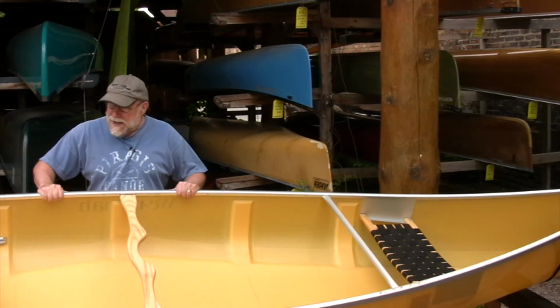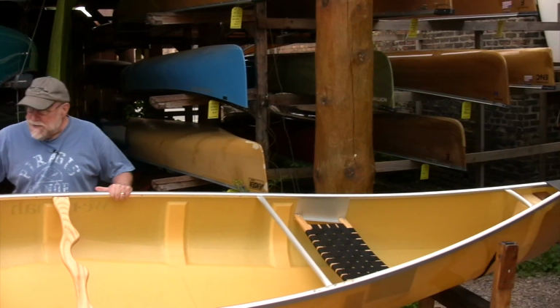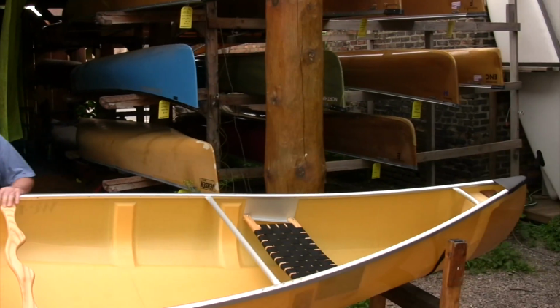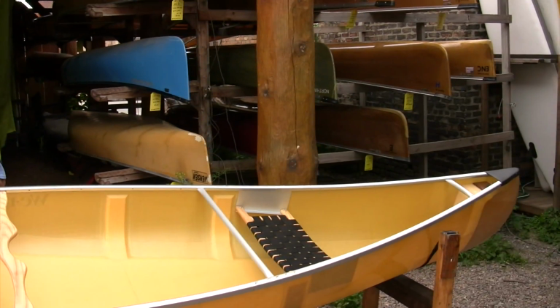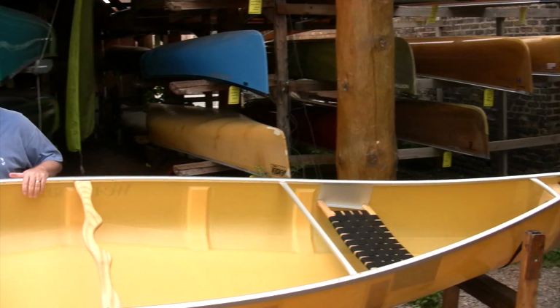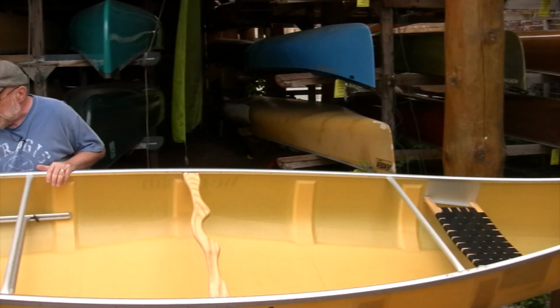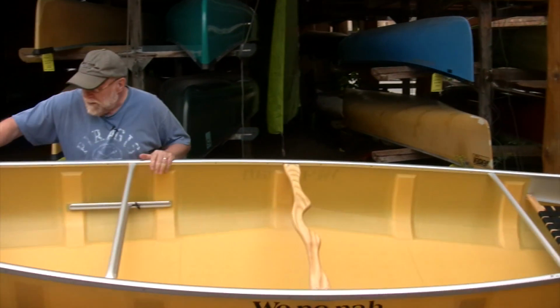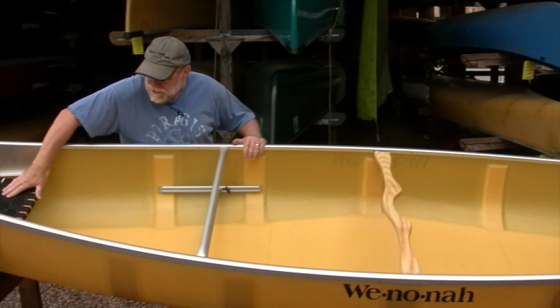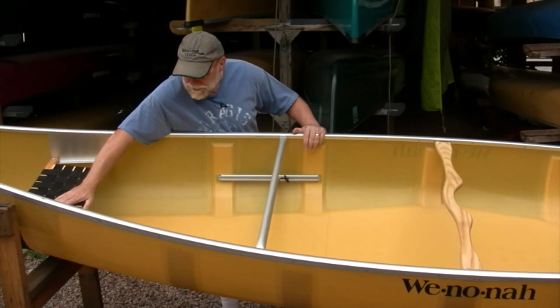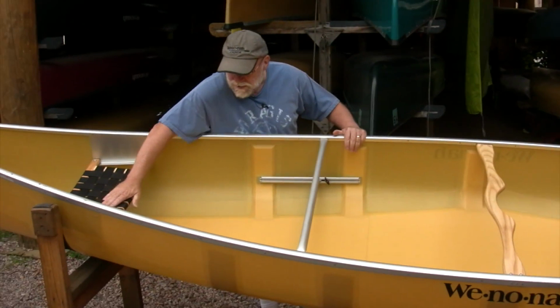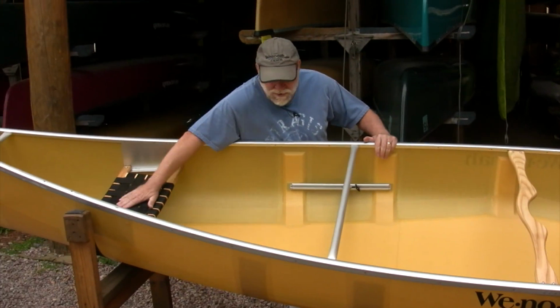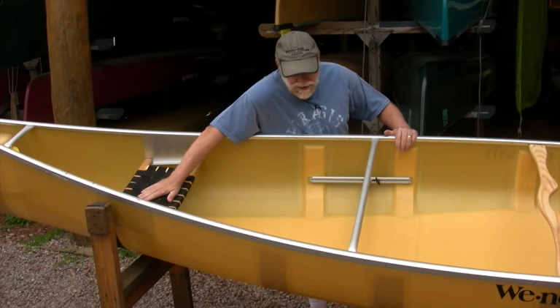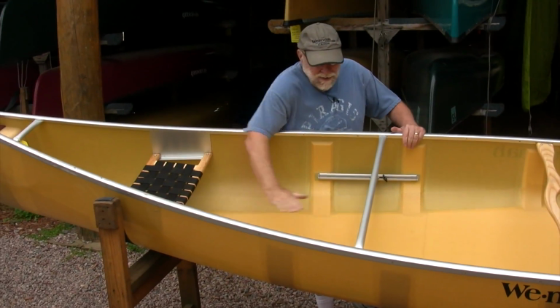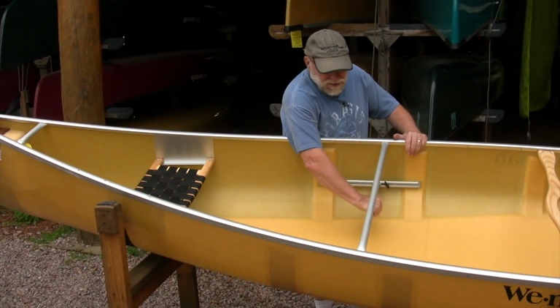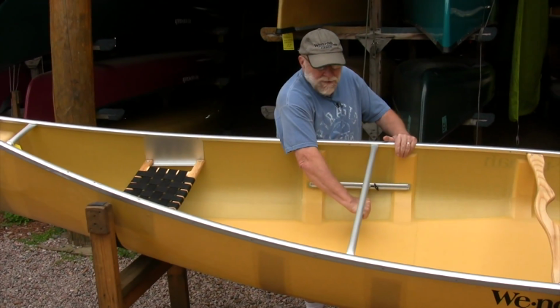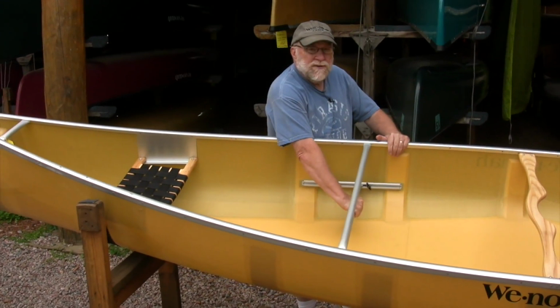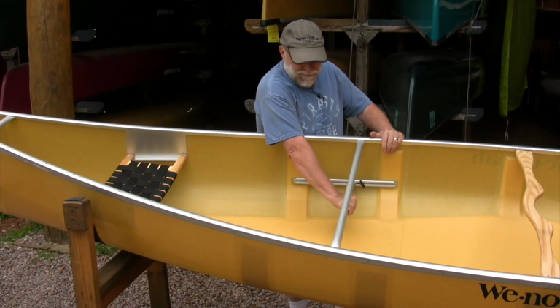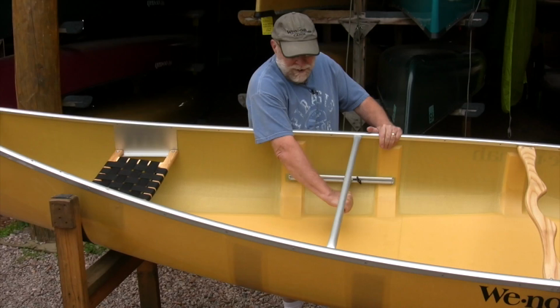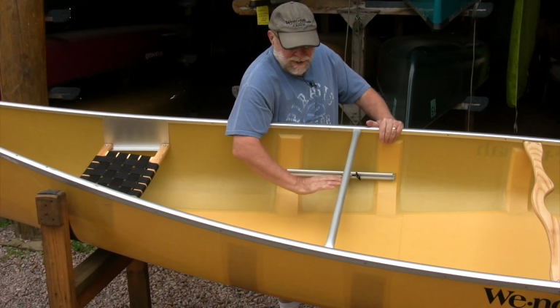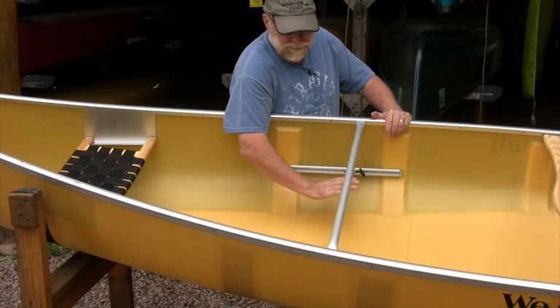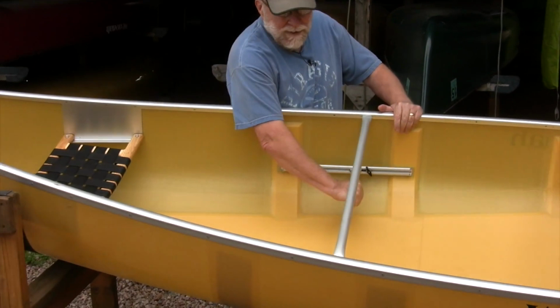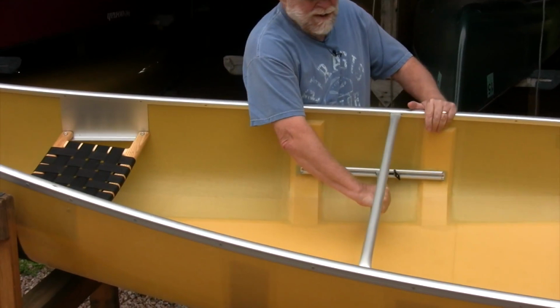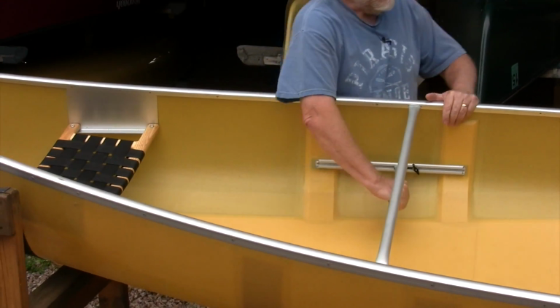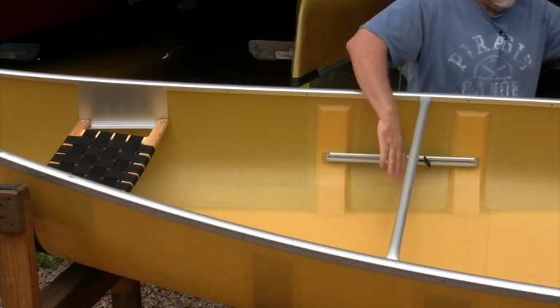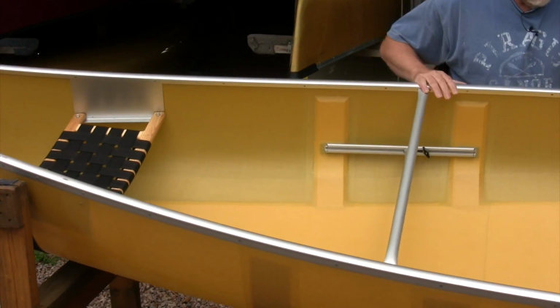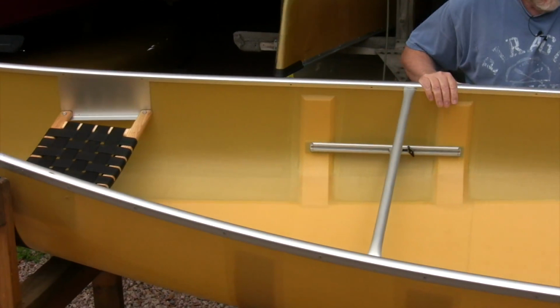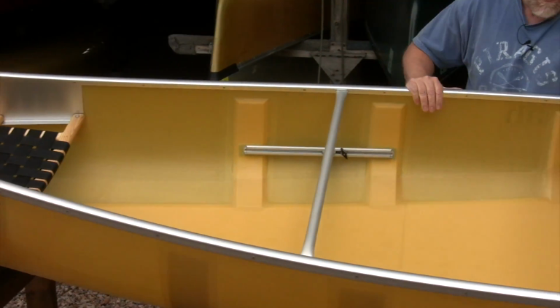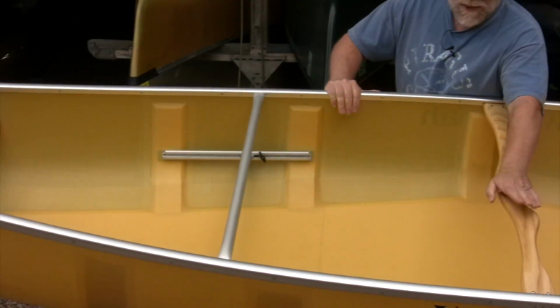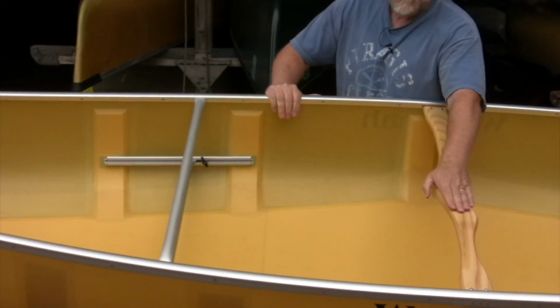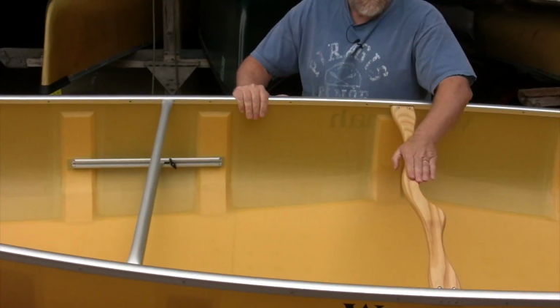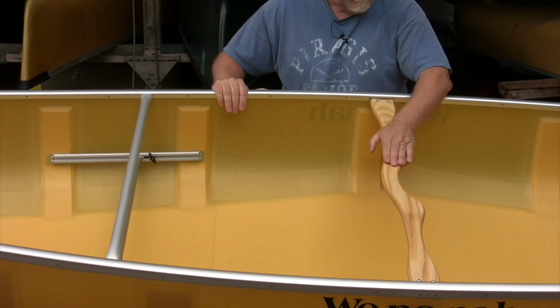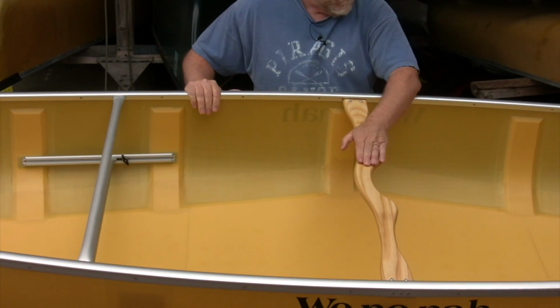Standard features include contoured web seats, traditional looking, a stern foot brace for the paddler to get a grip, and a standard ash yoke — you put the kind of yoke pads on here you want.